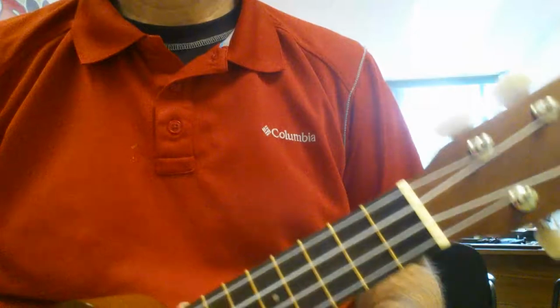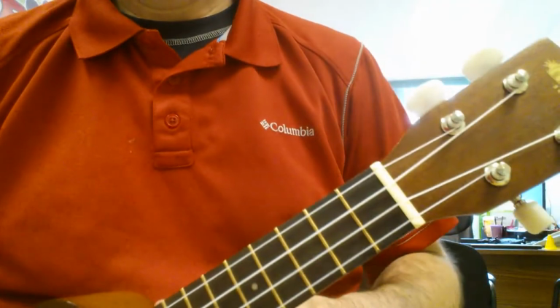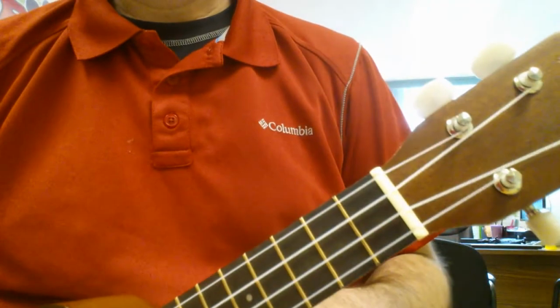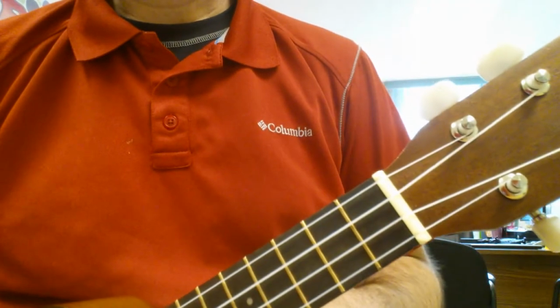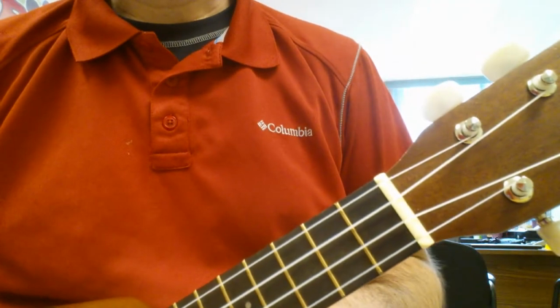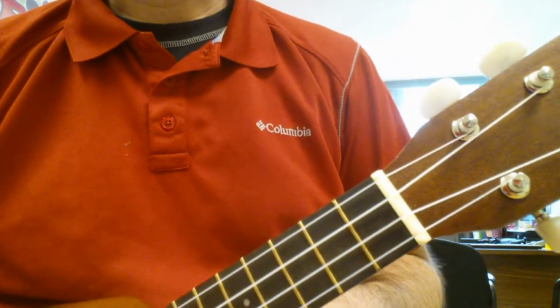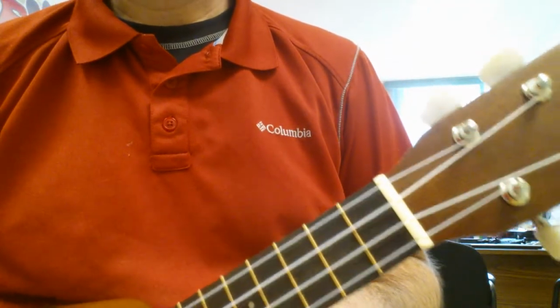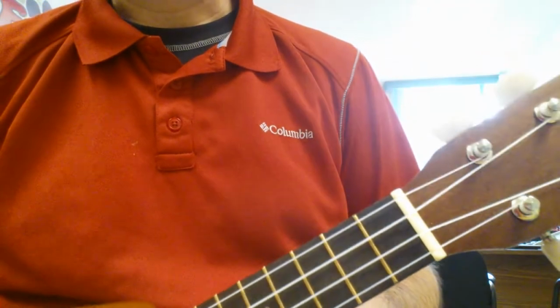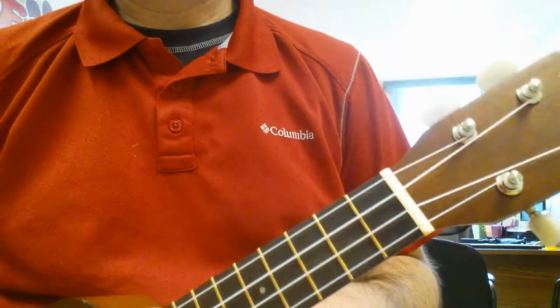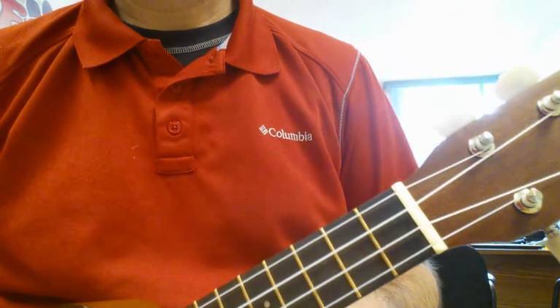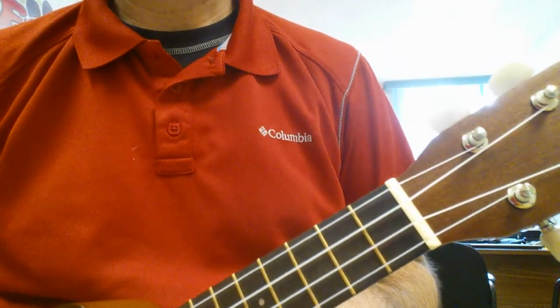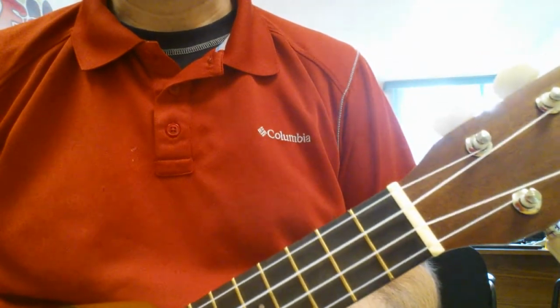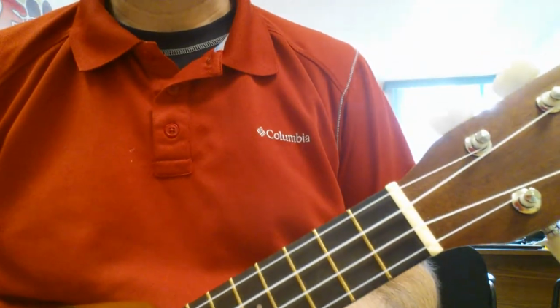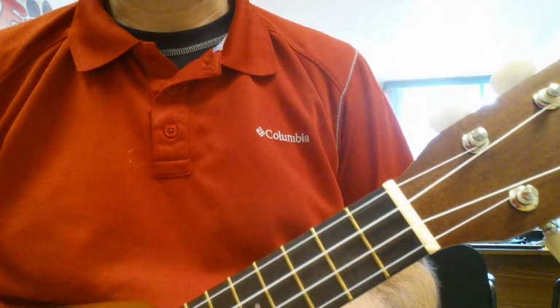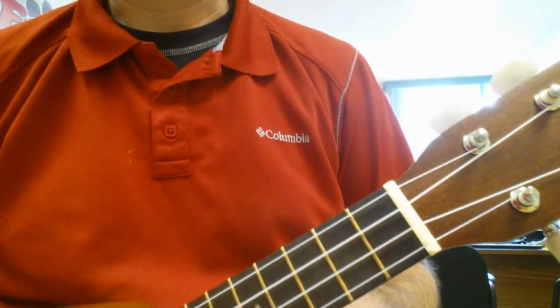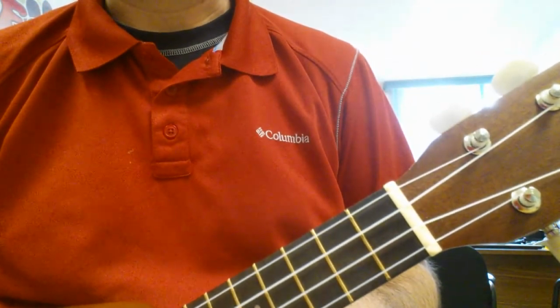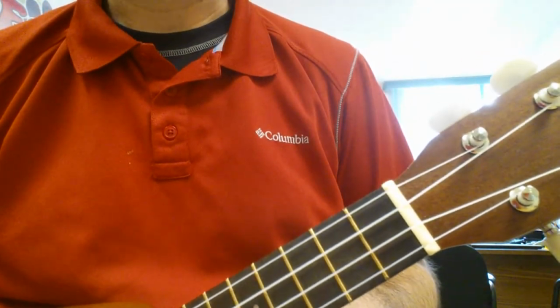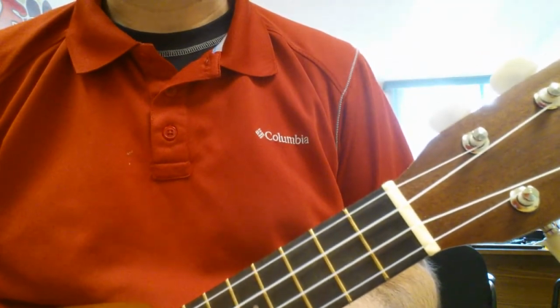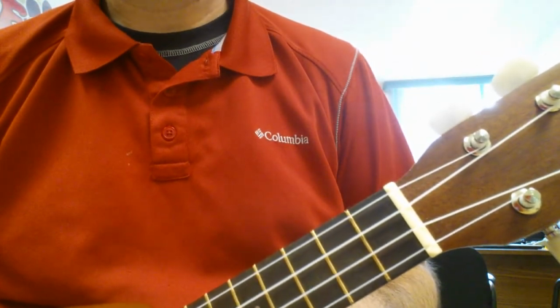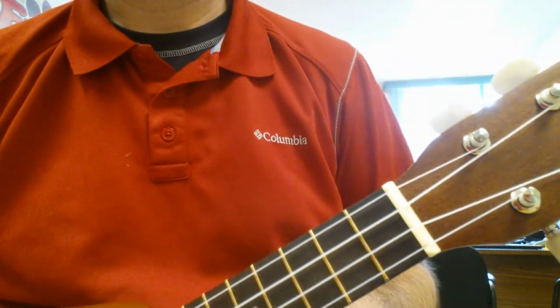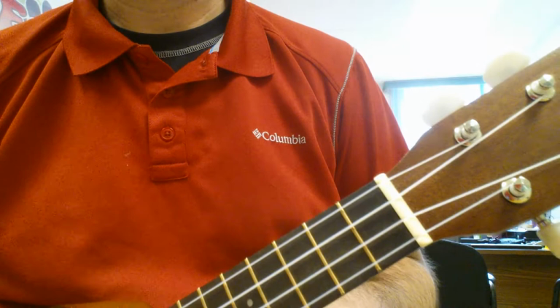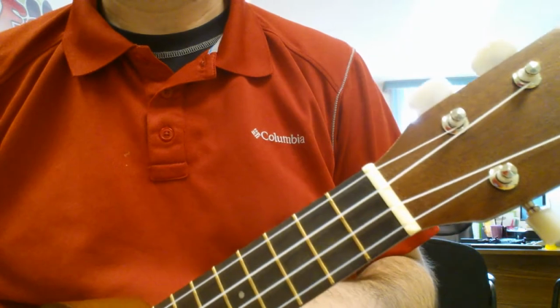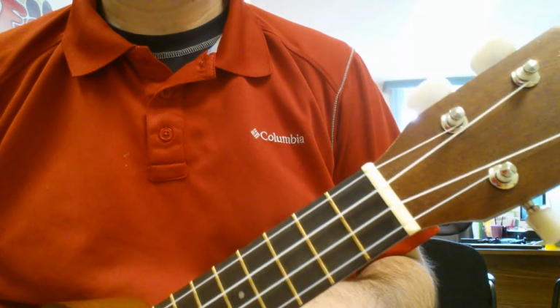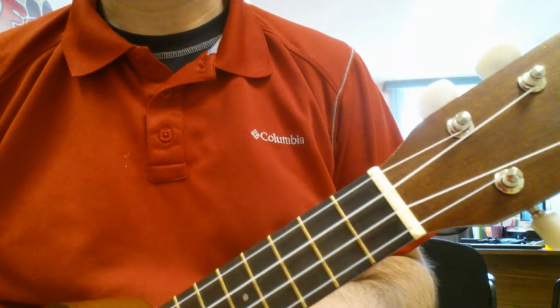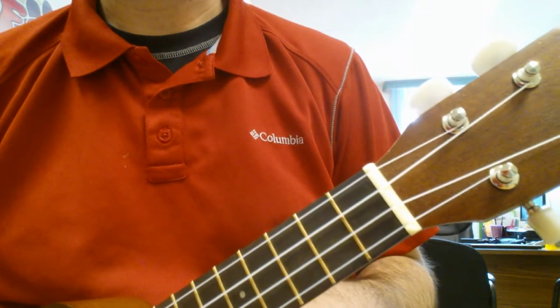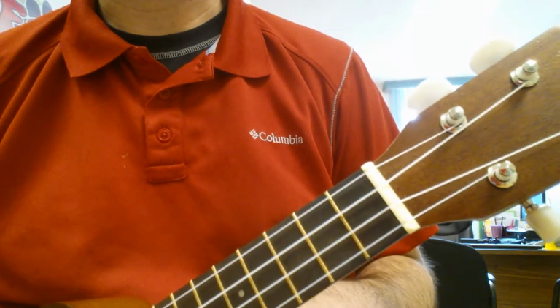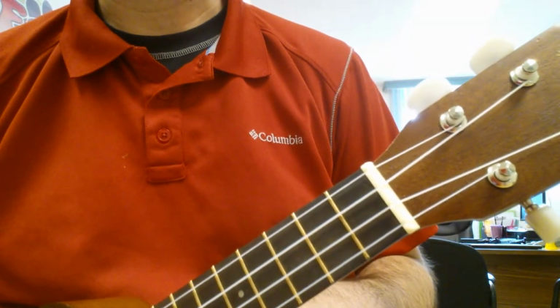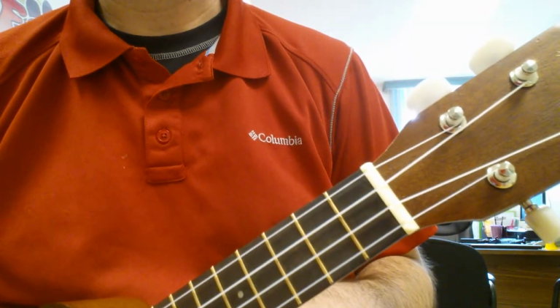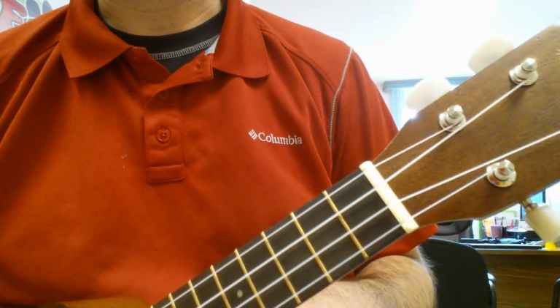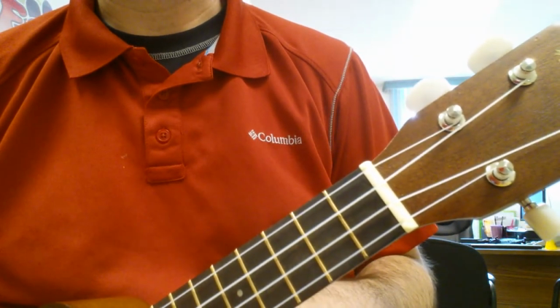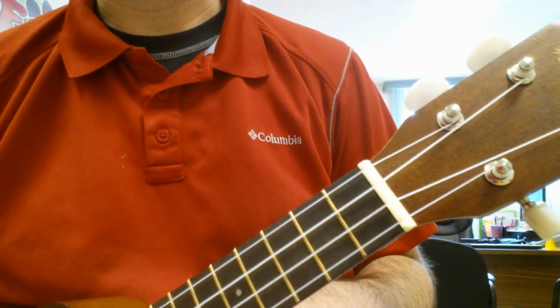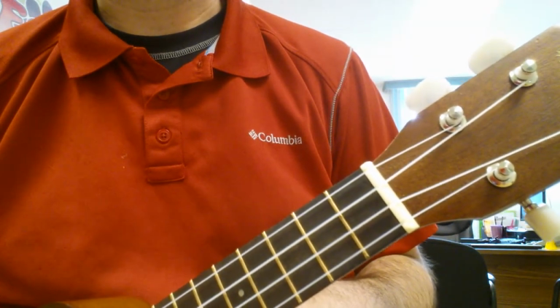This song is Christ Be Our Light. We're doing this for Mass next week. Students have the chords already and they have the charts.